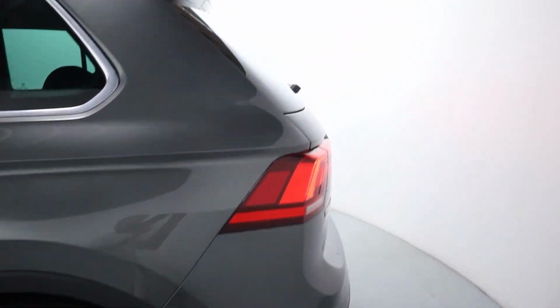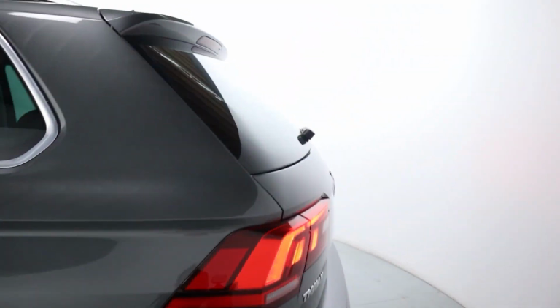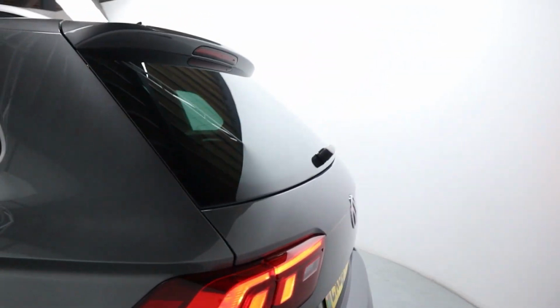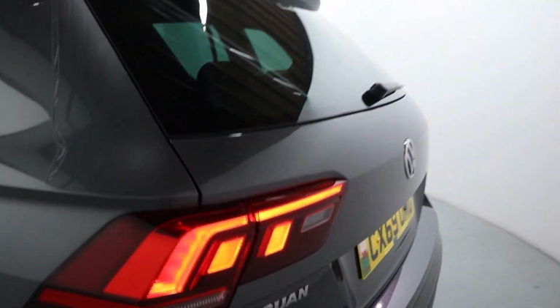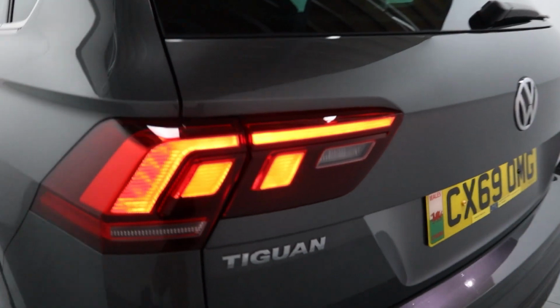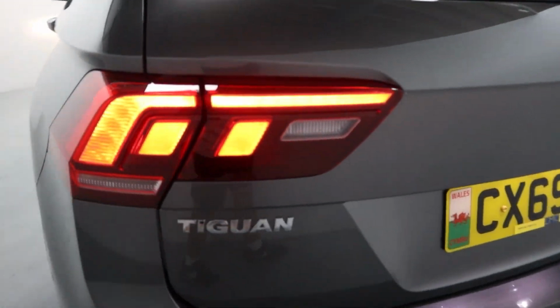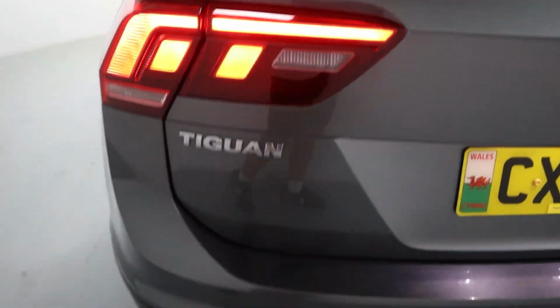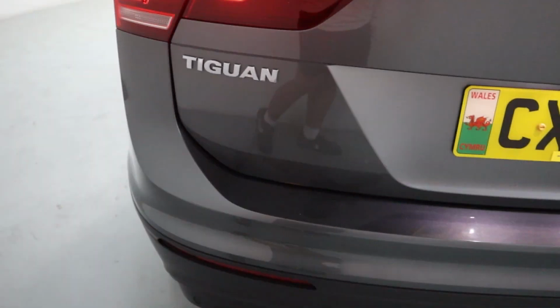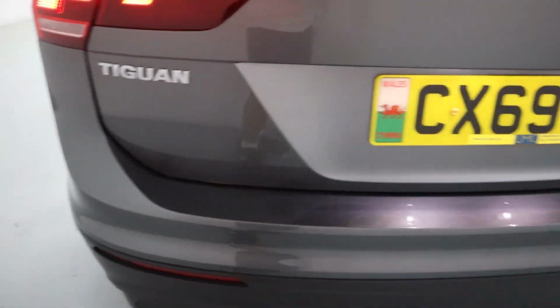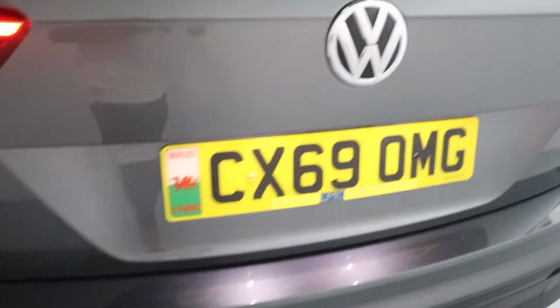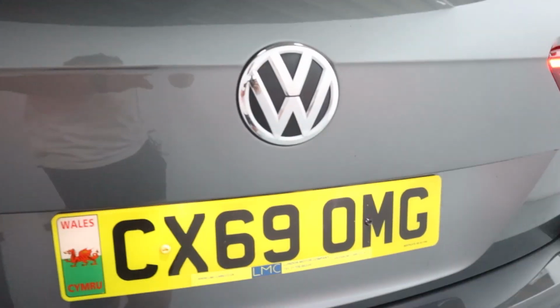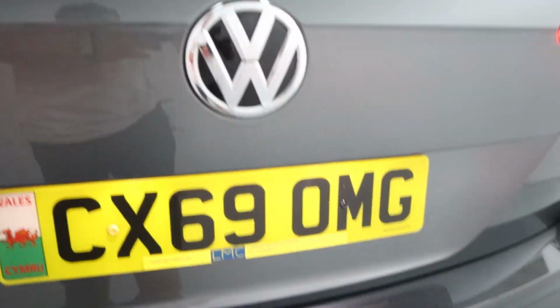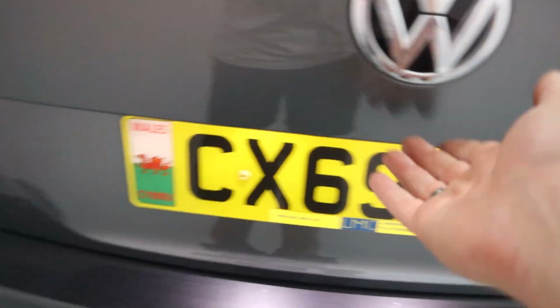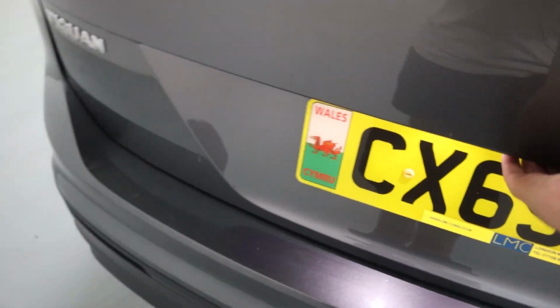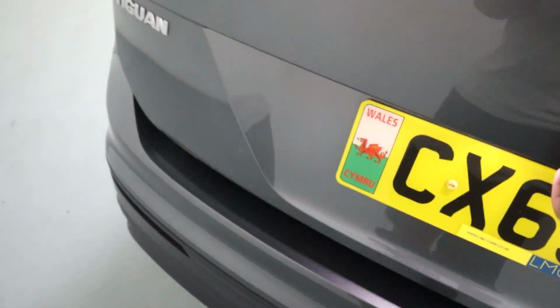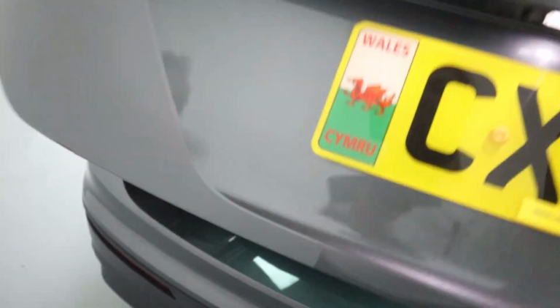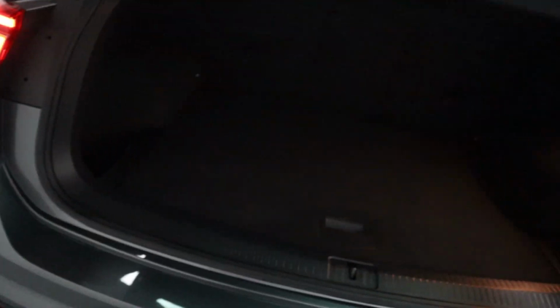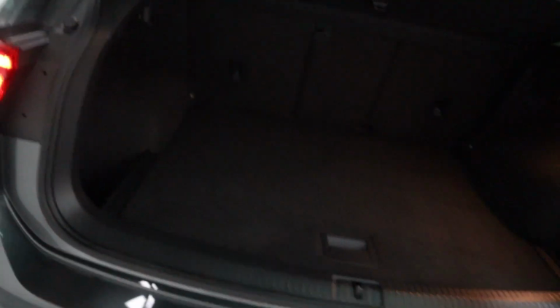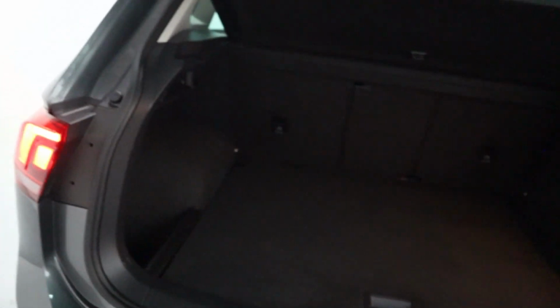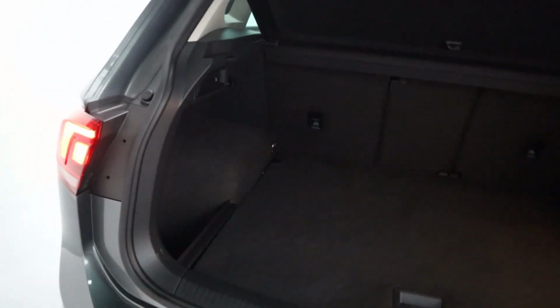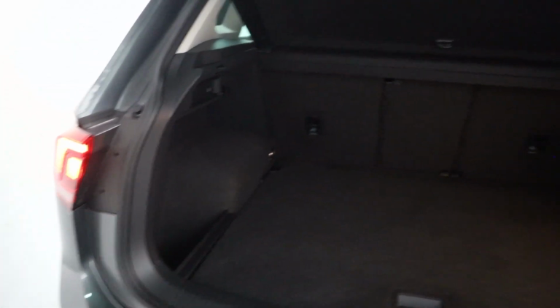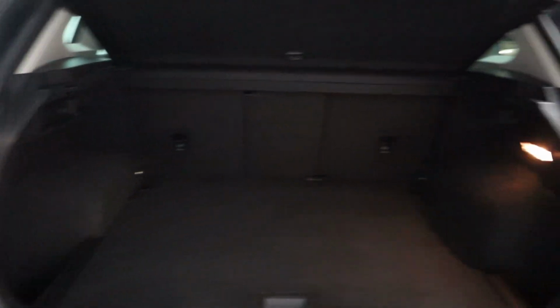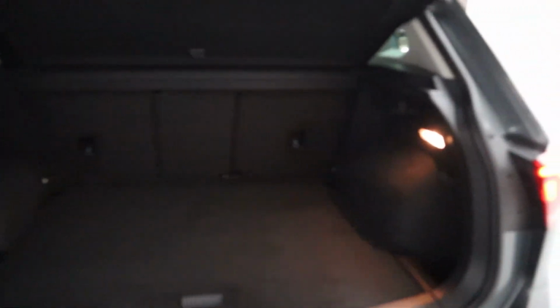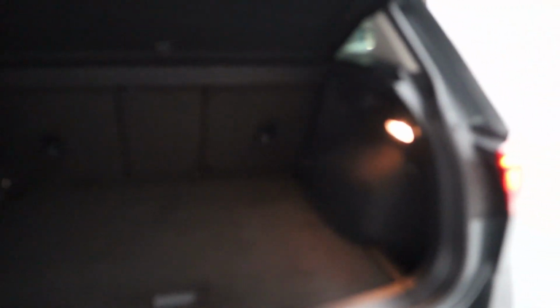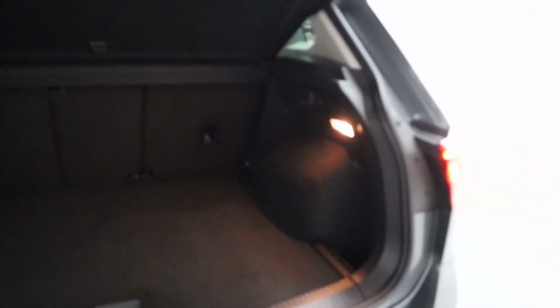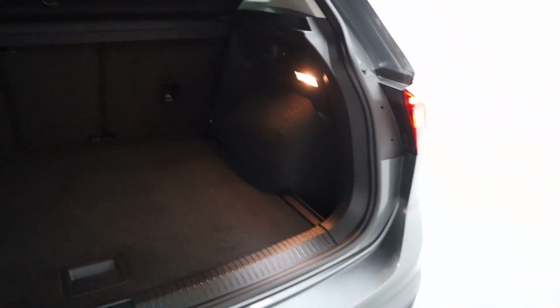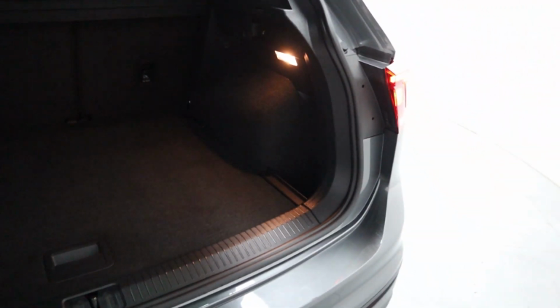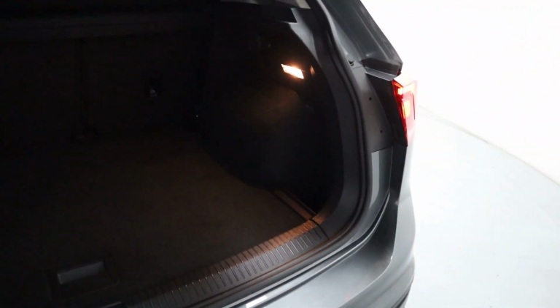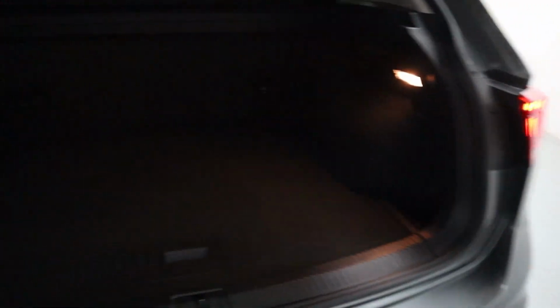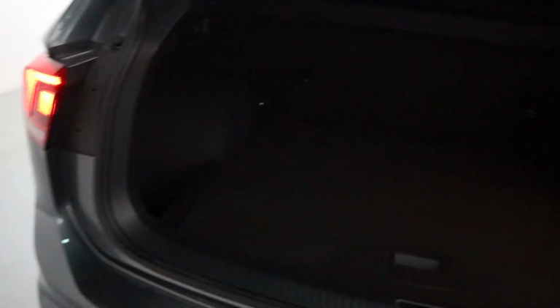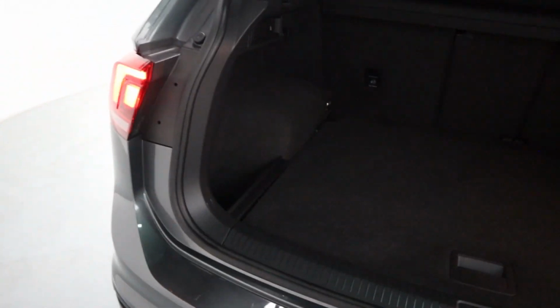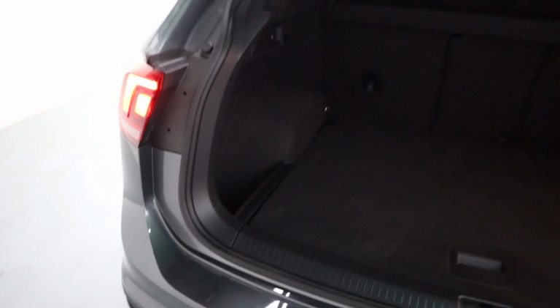Lovely looking rear end of the car. Big rear lights, rear parking sensors, rear facing camera and plenty of boot space in the back, again making it a perfect family car. You've got additional storage on either side as well.